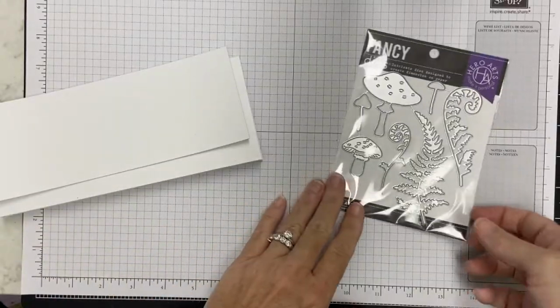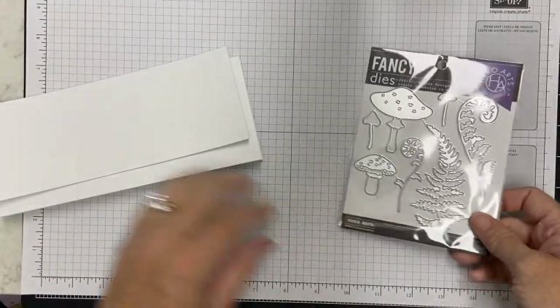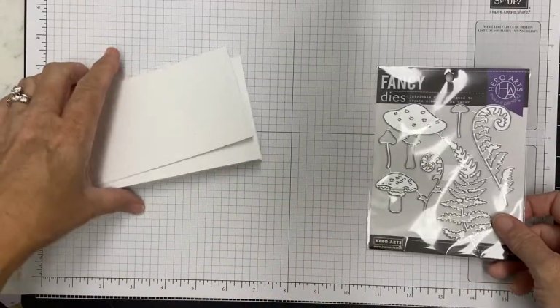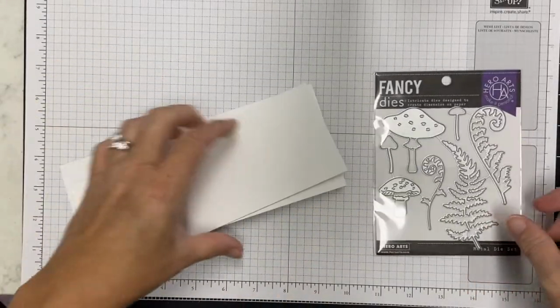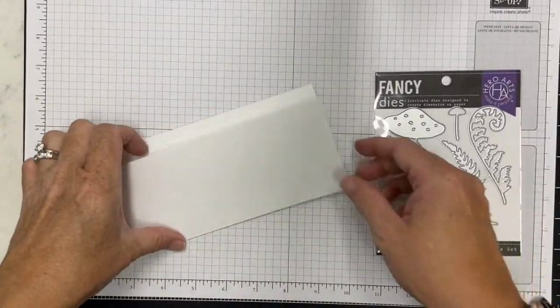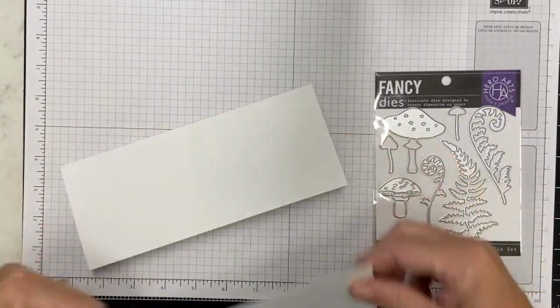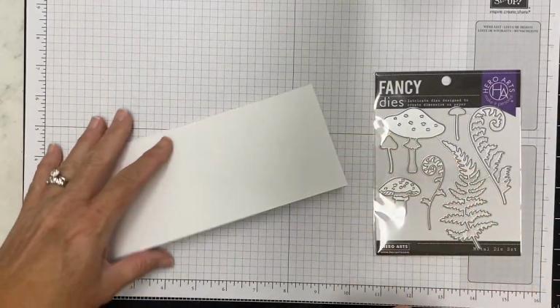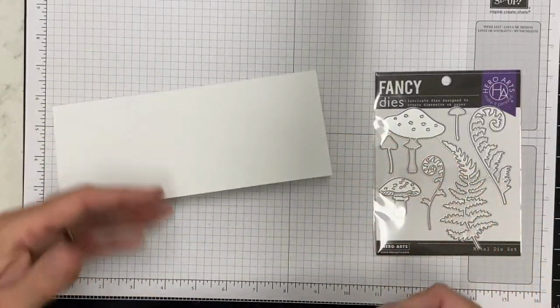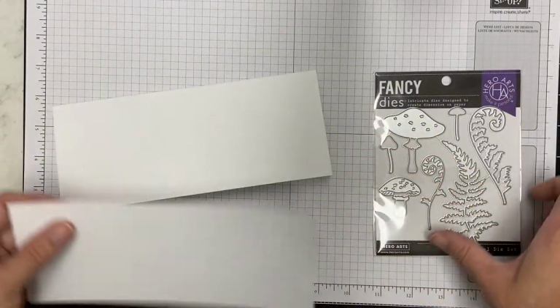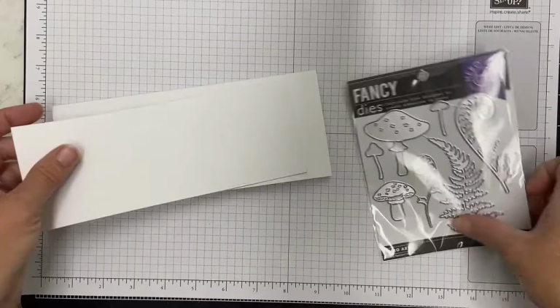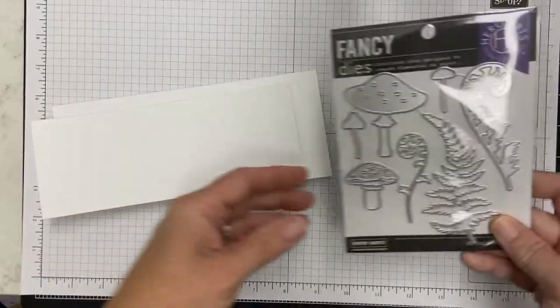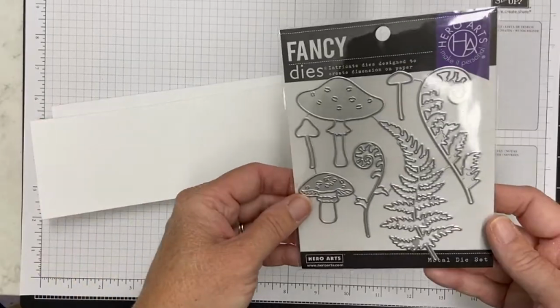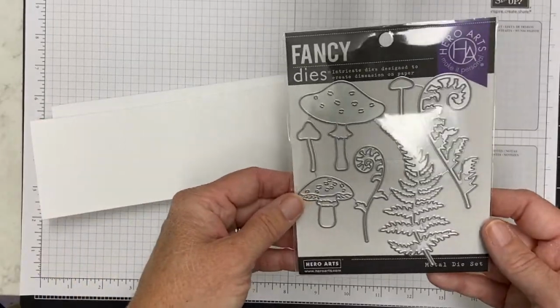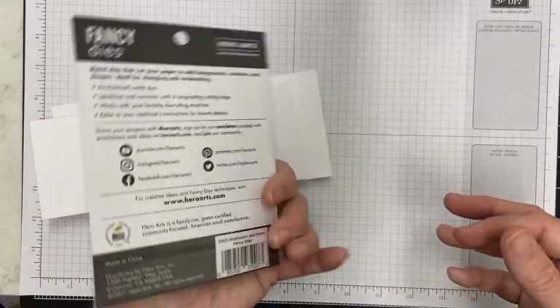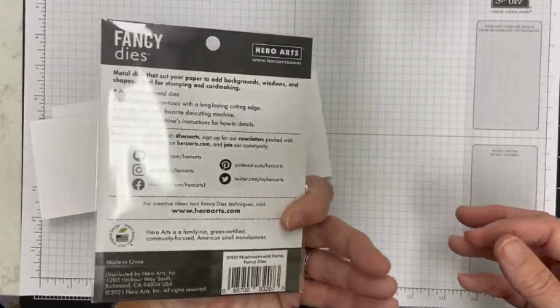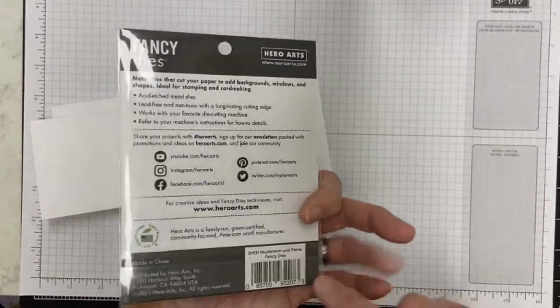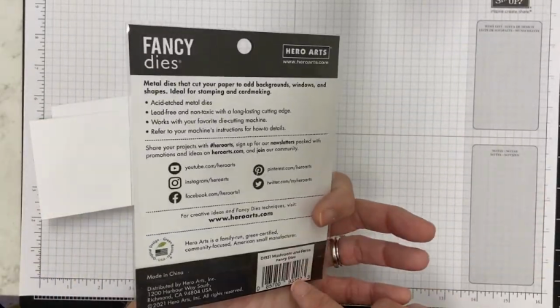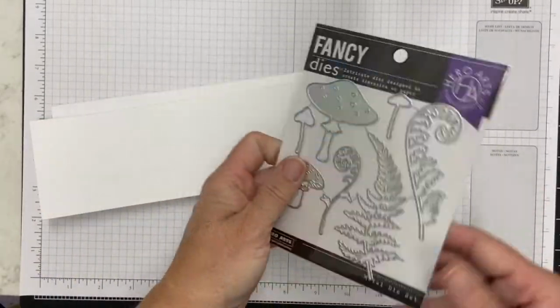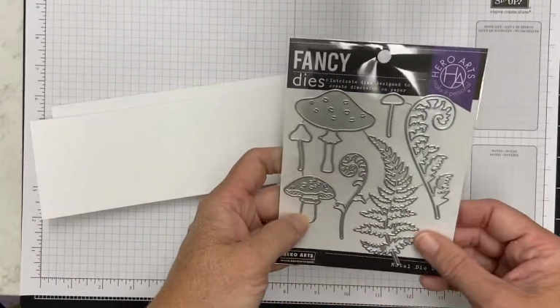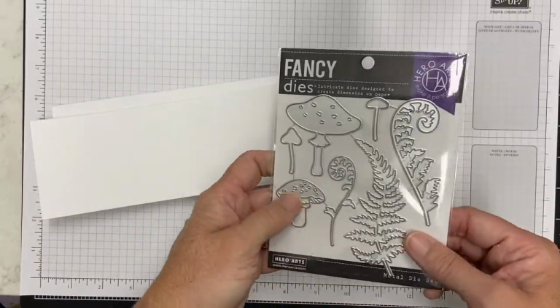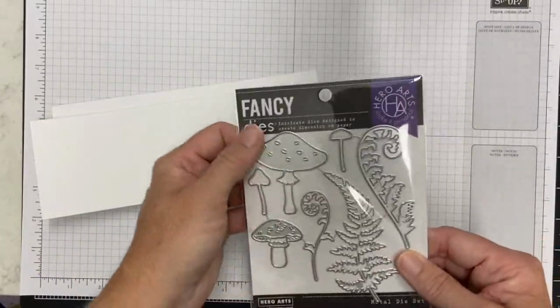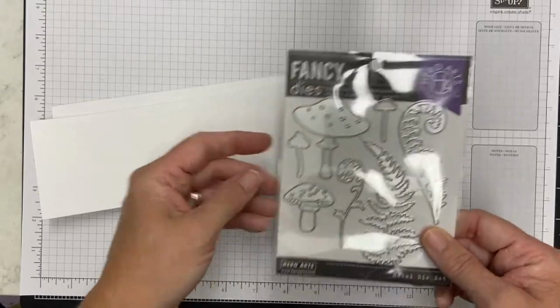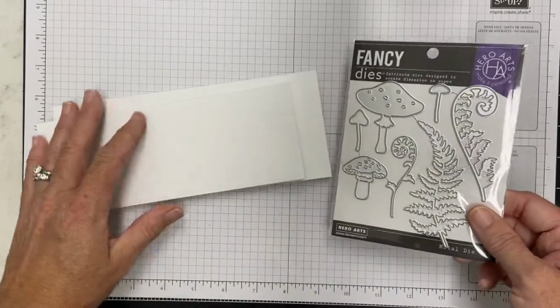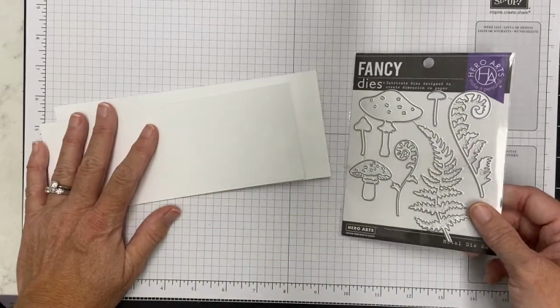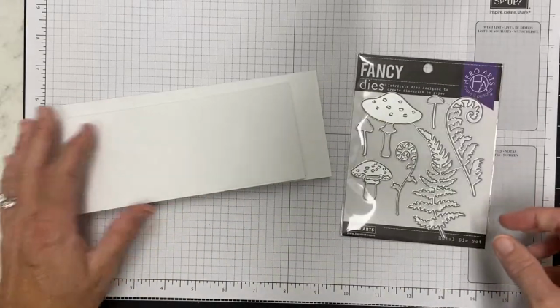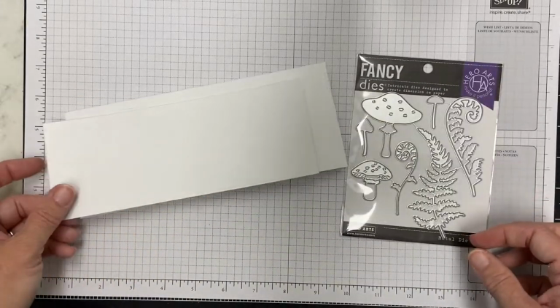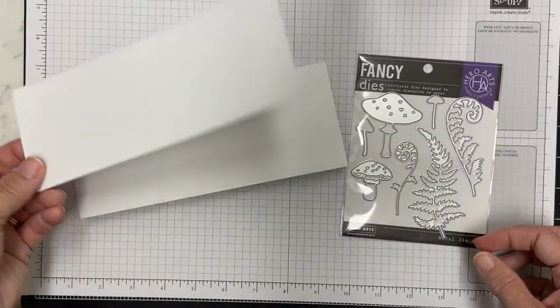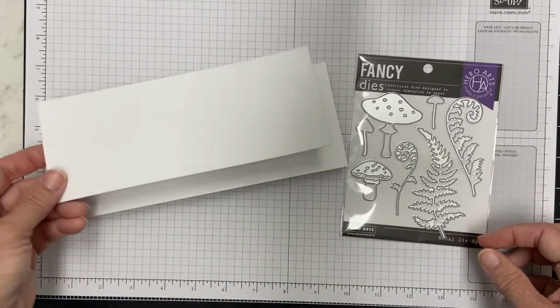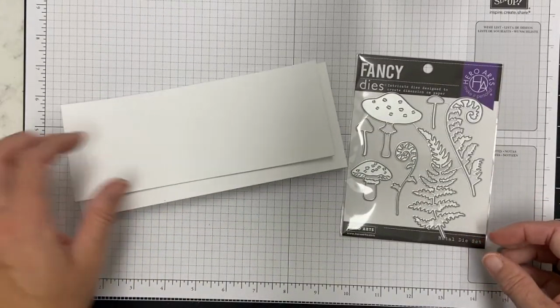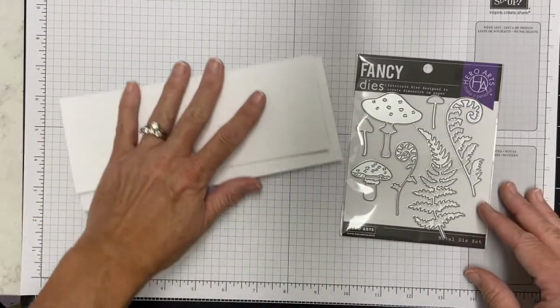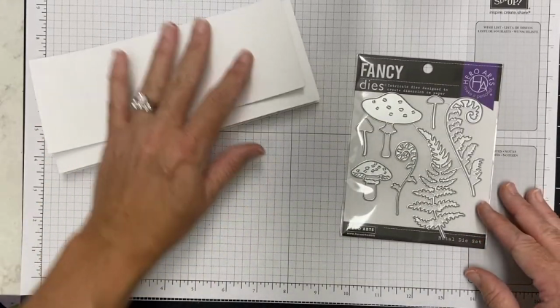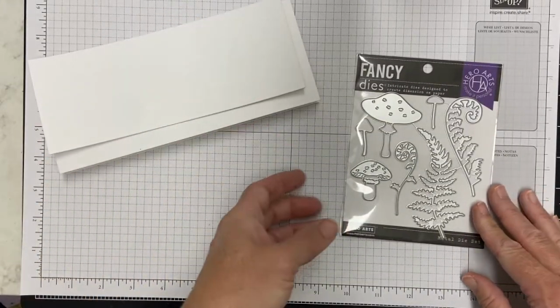Hey there, this is Katherine and I am going to create a card using these new mushroom and fern dies that I got from Hero Arts. They were just released — they had a gnome stamp set for the monthly kit.